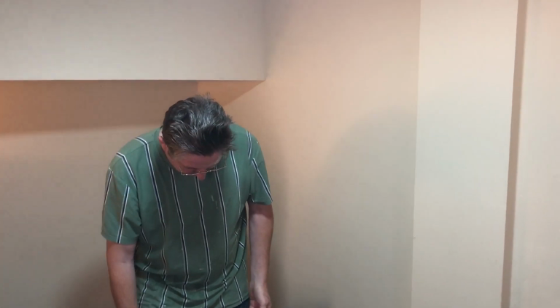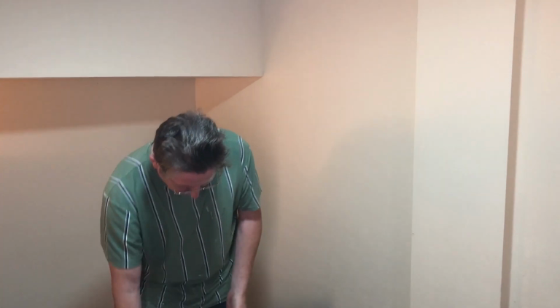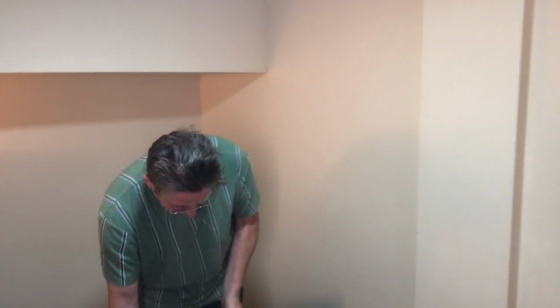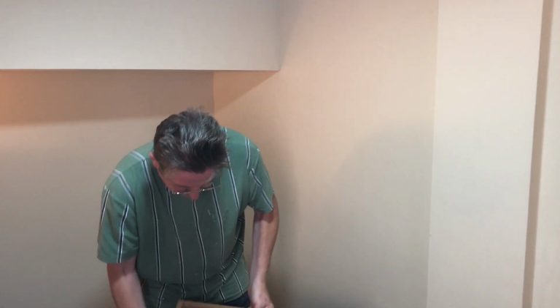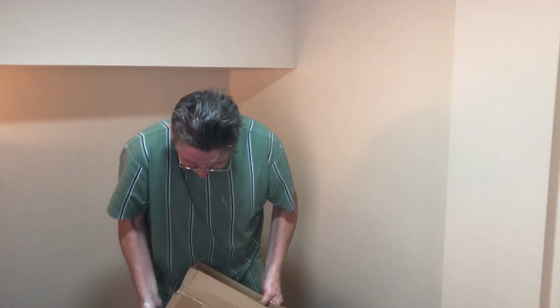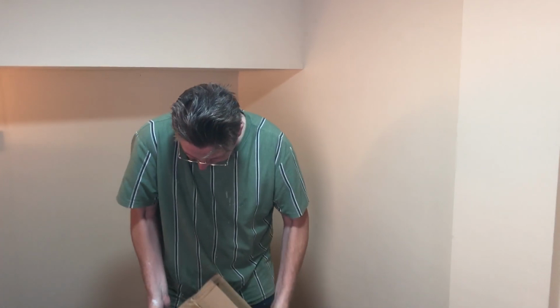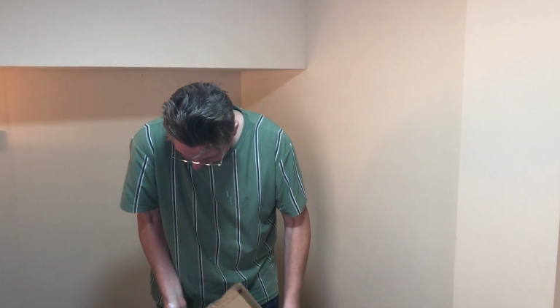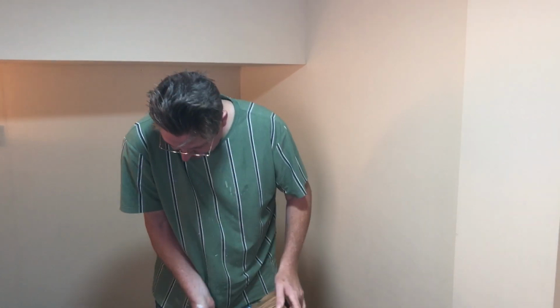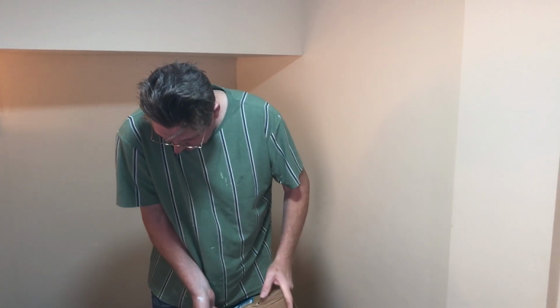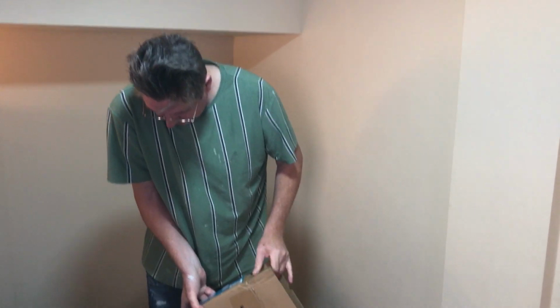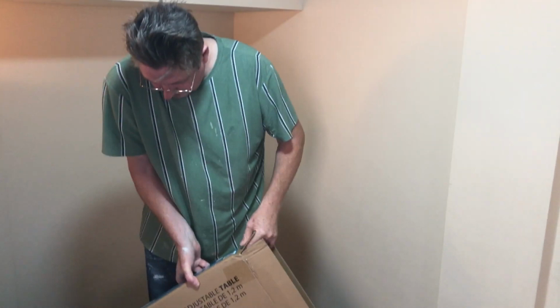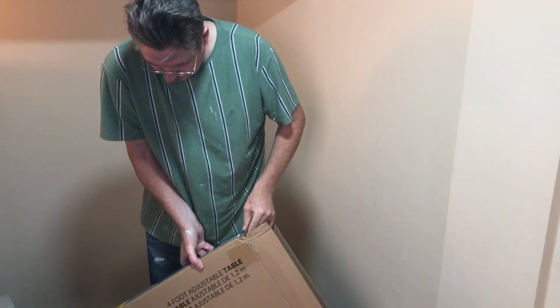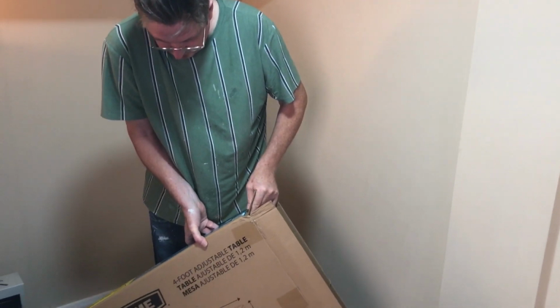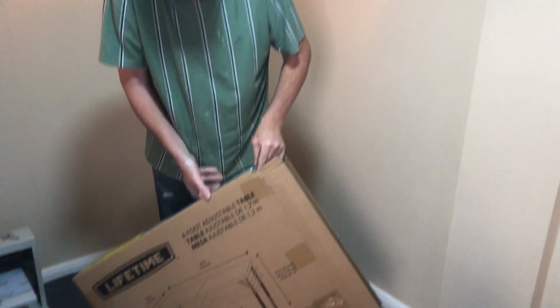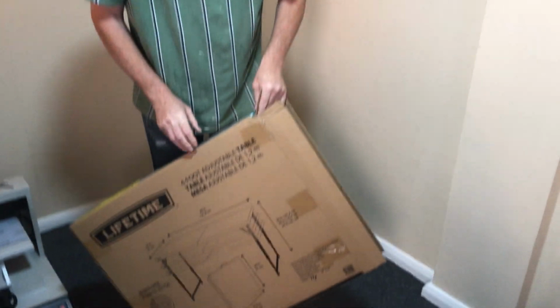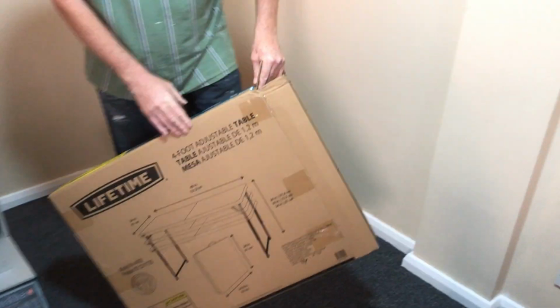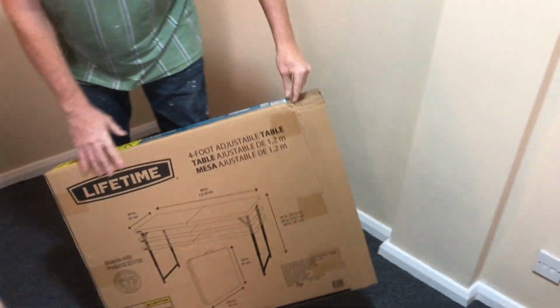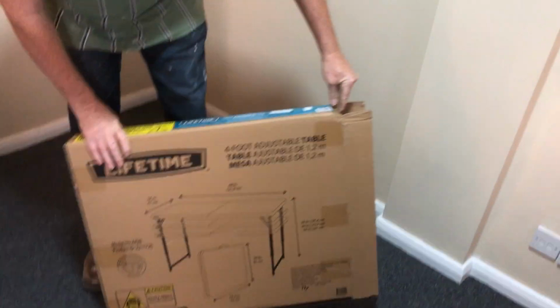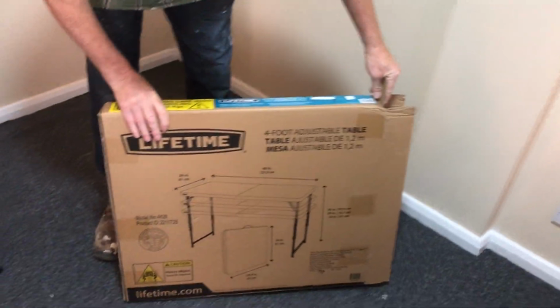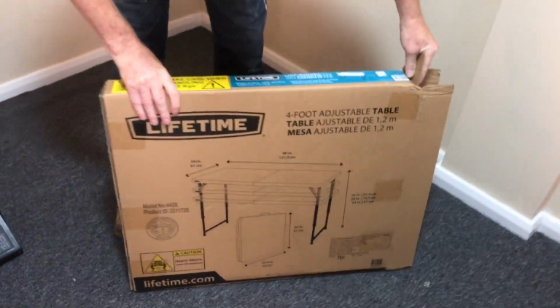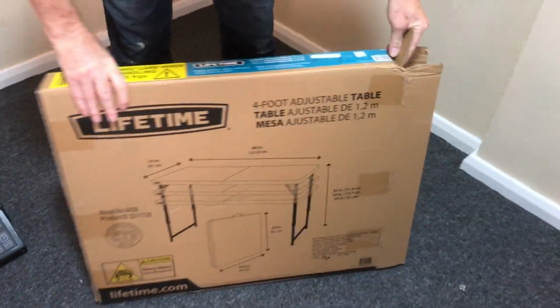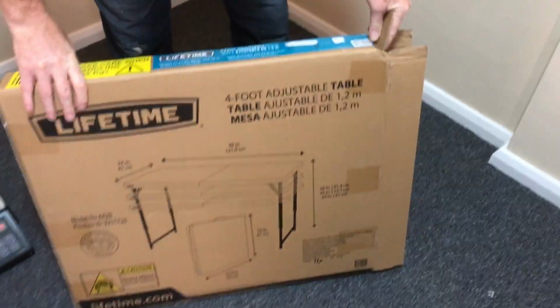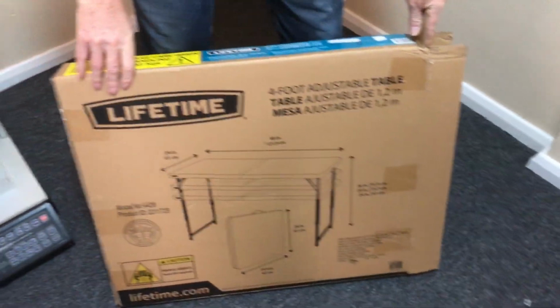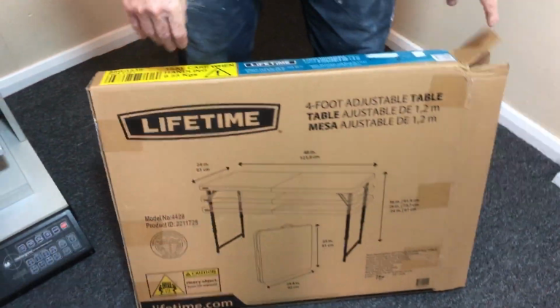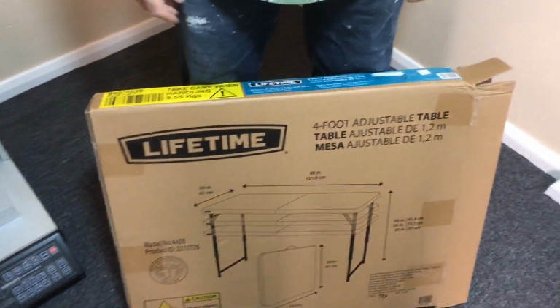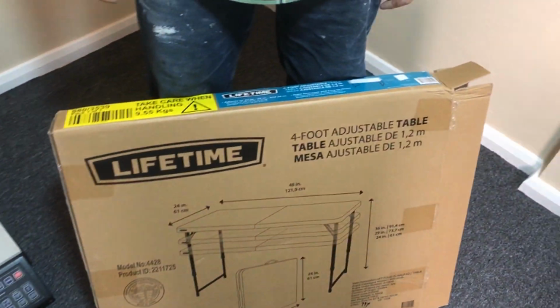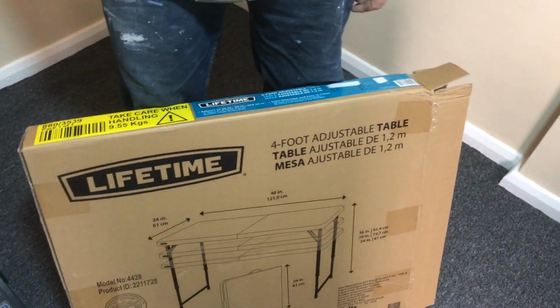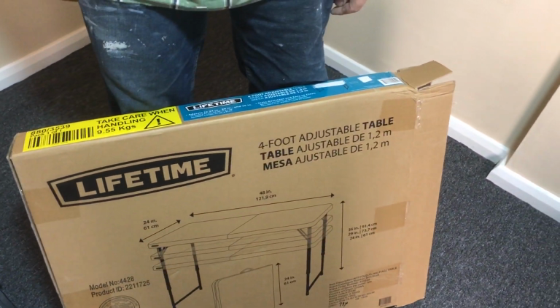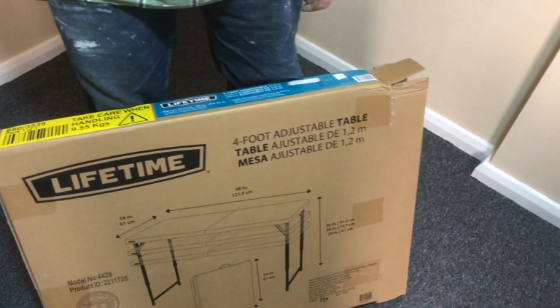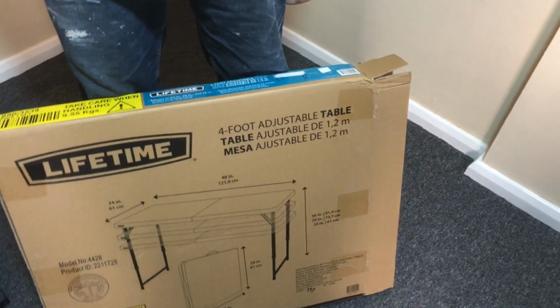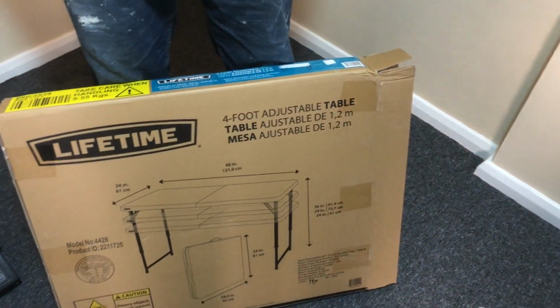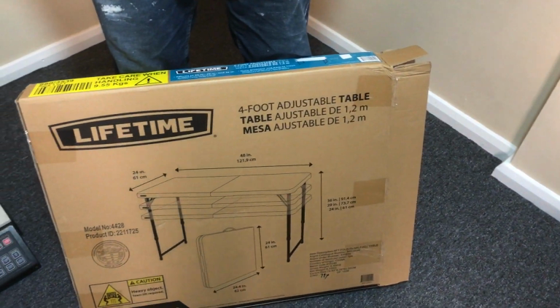Hi guys, Daniel and John here, and welcome back to one of our product review videos. Today we're looking at one of these Lifetime four-foot adjustable tables.